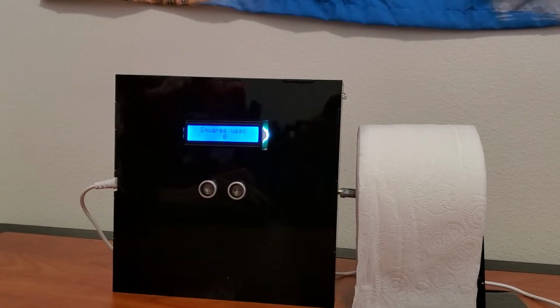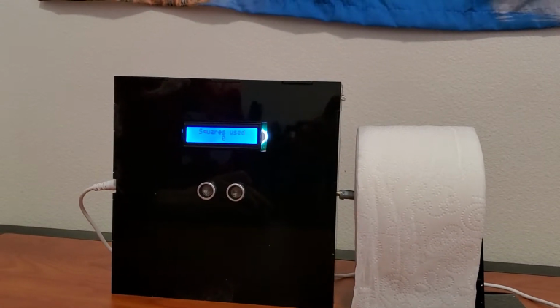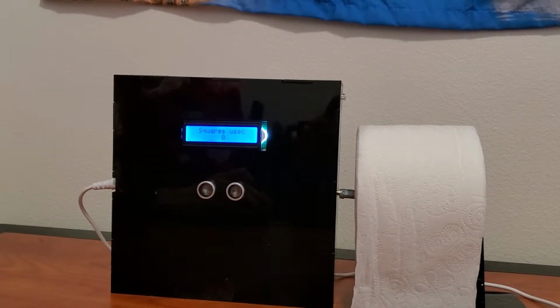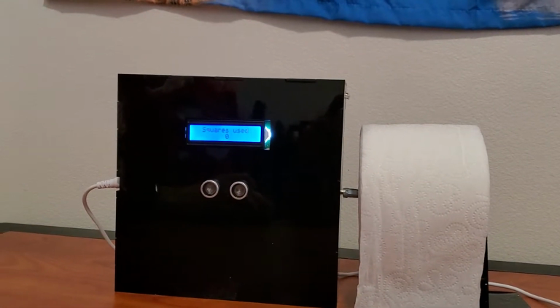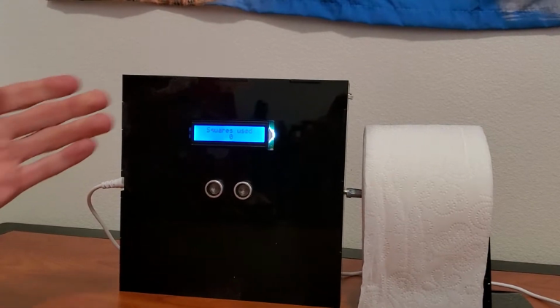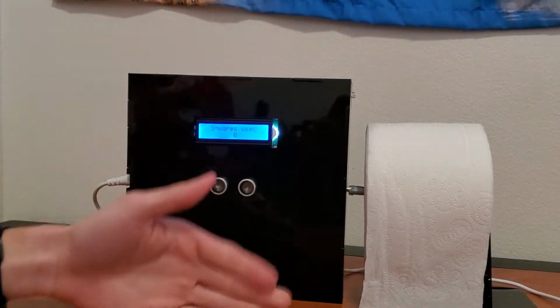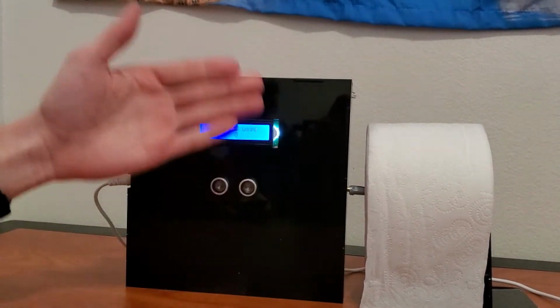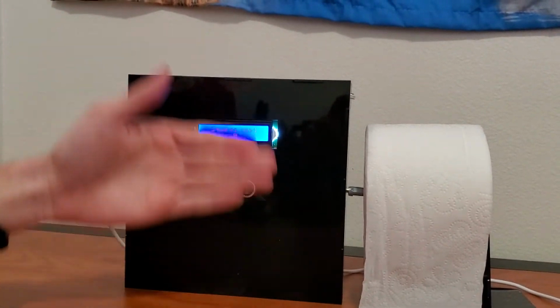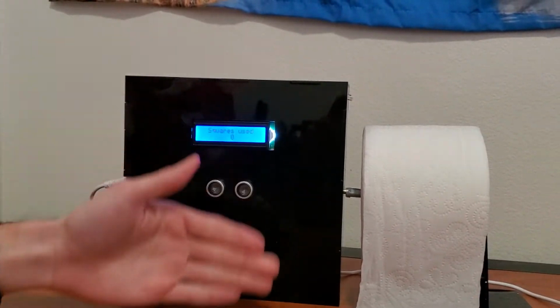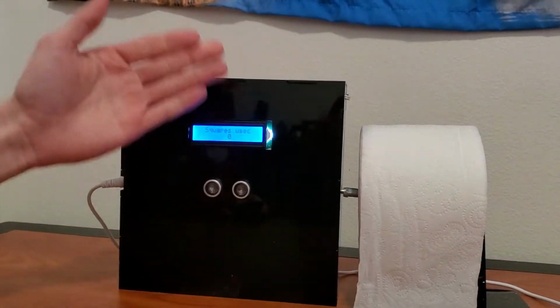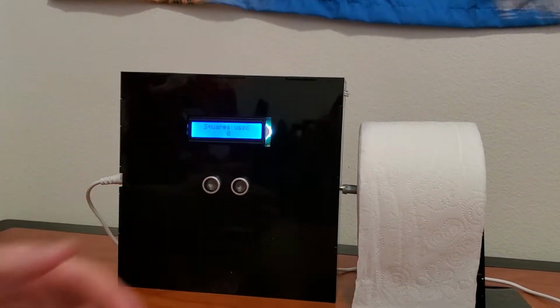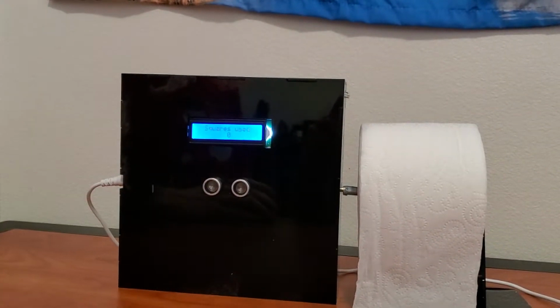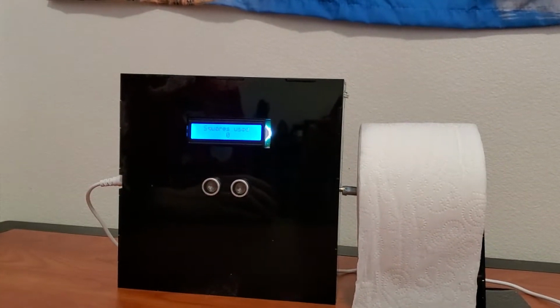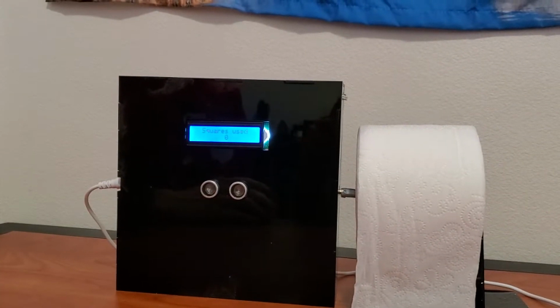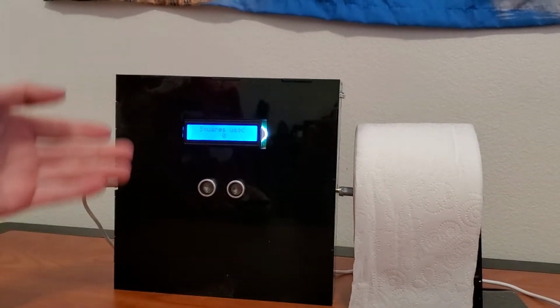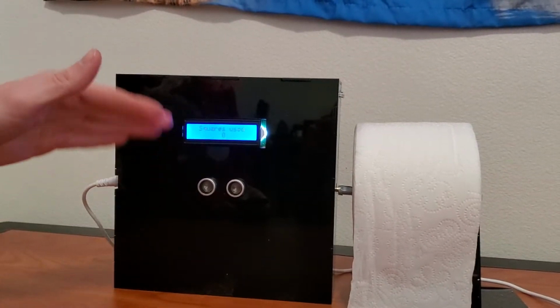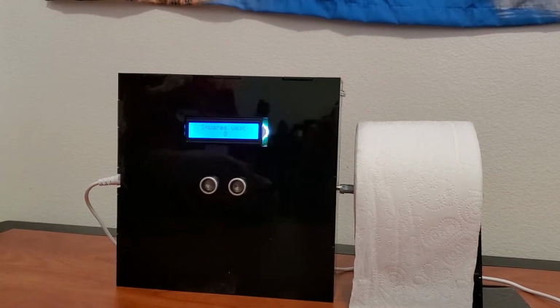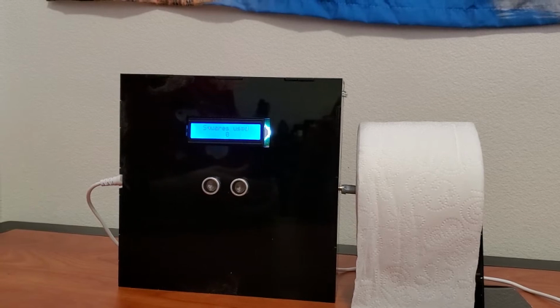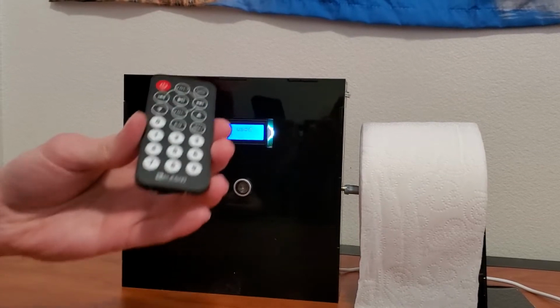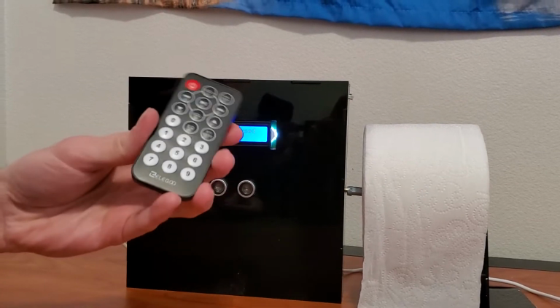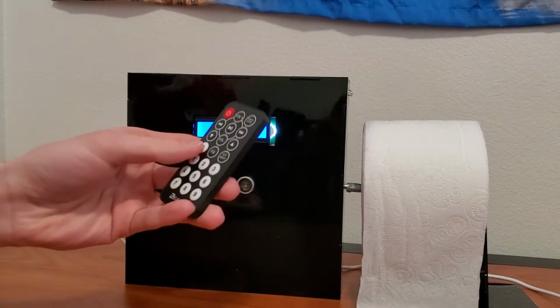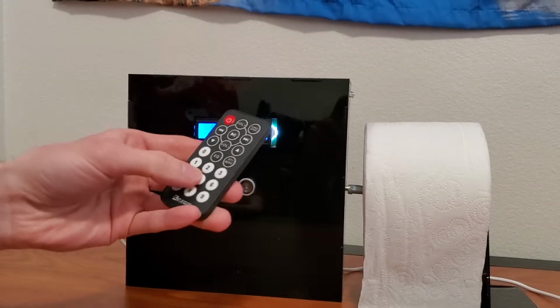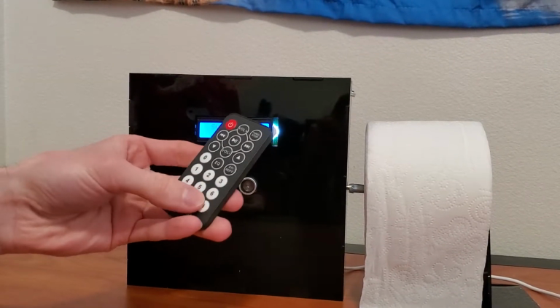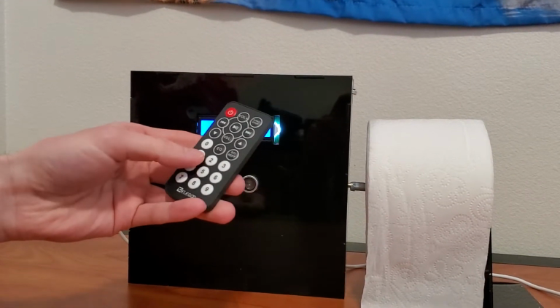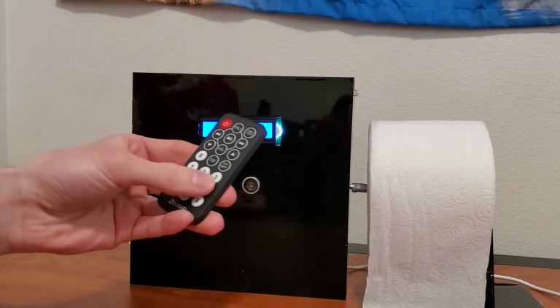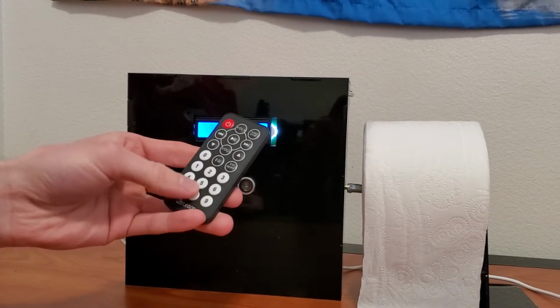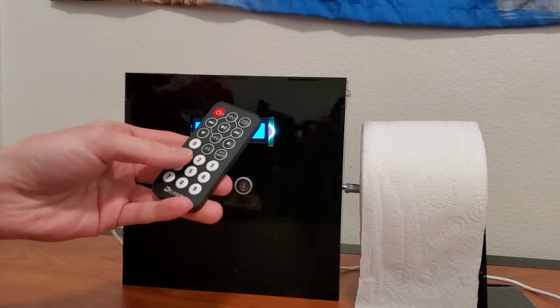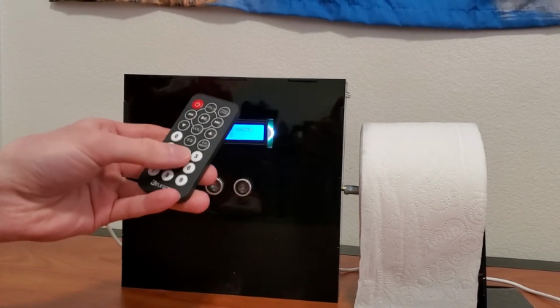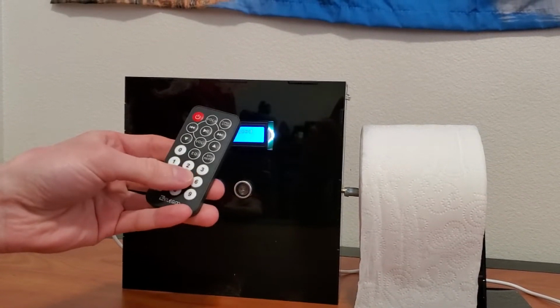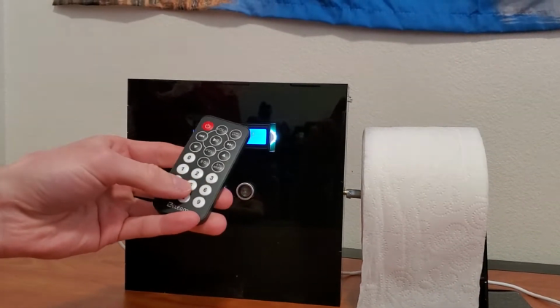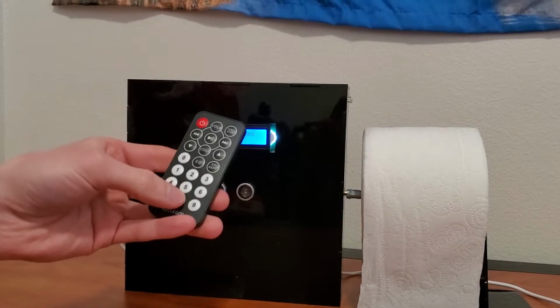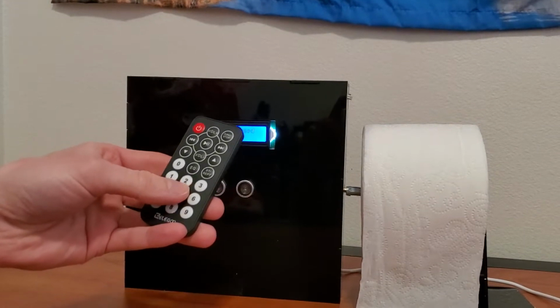Right now it won't do anything when you first power it on. It sets it to zero squares. With the user input I can use the nine keys to choose how many squares I want it to dispense.